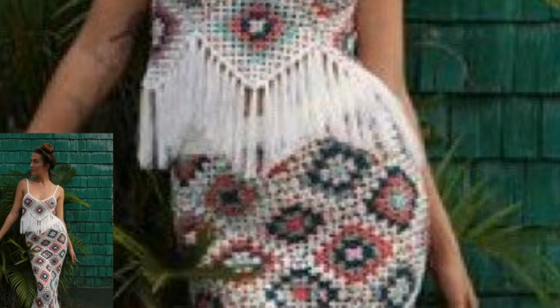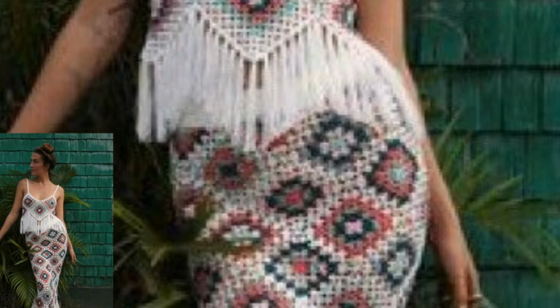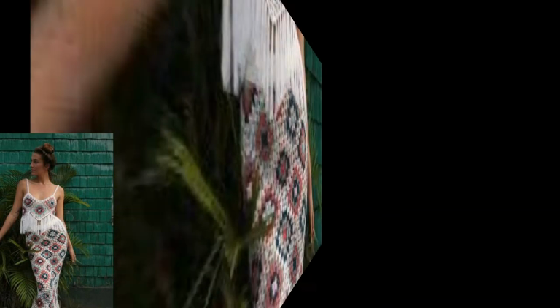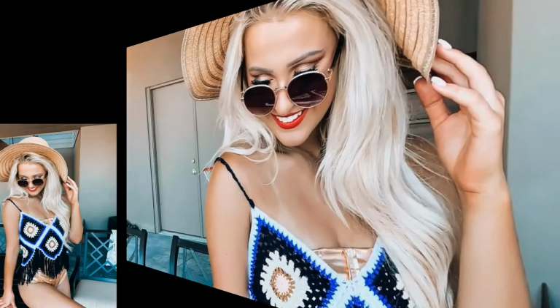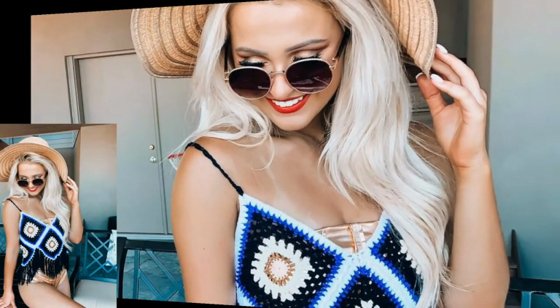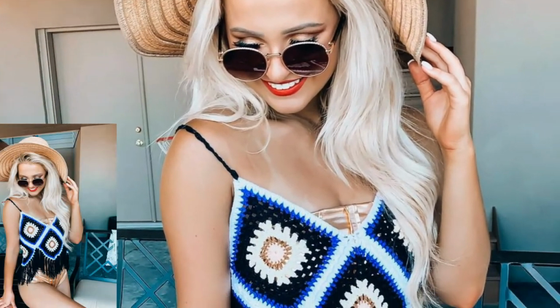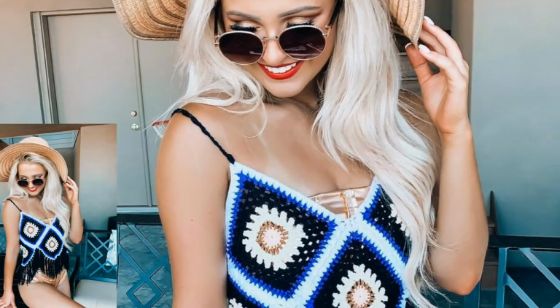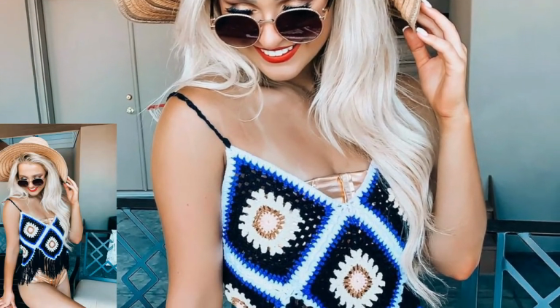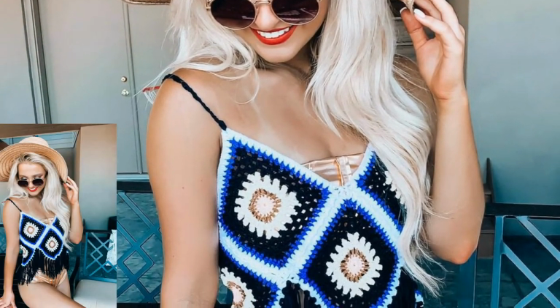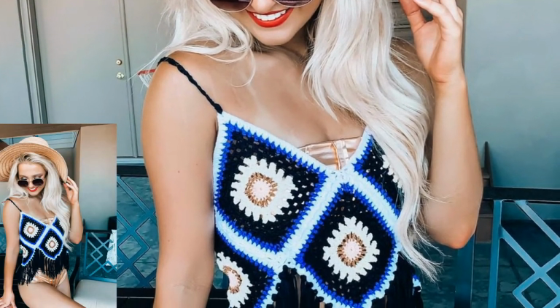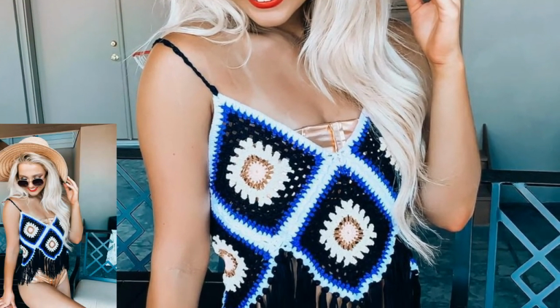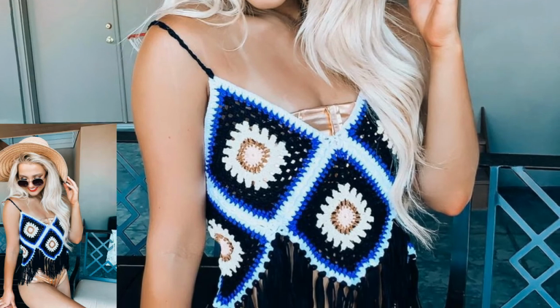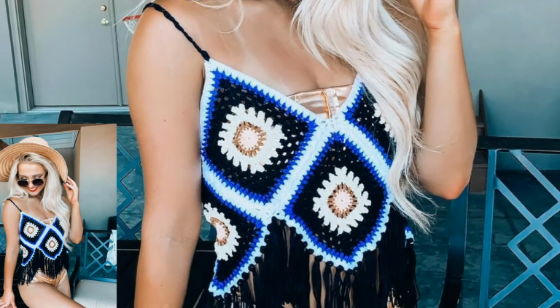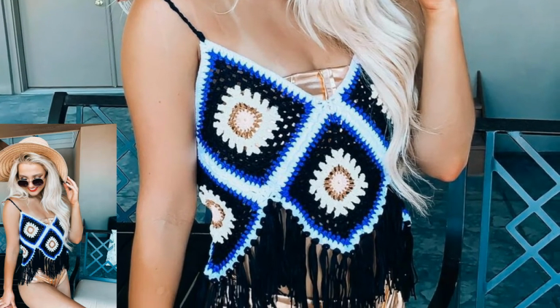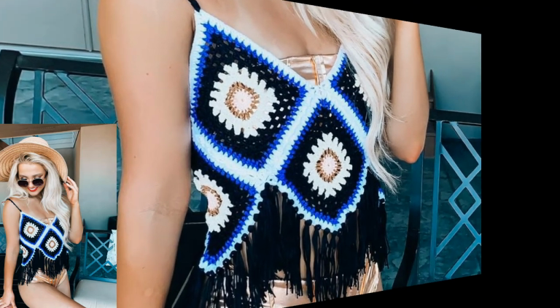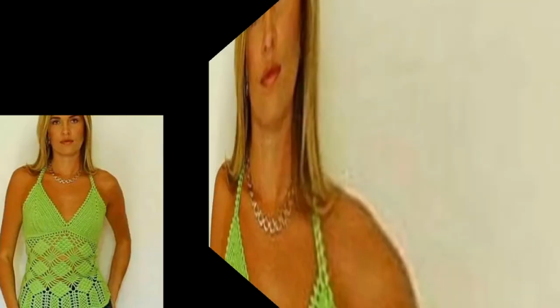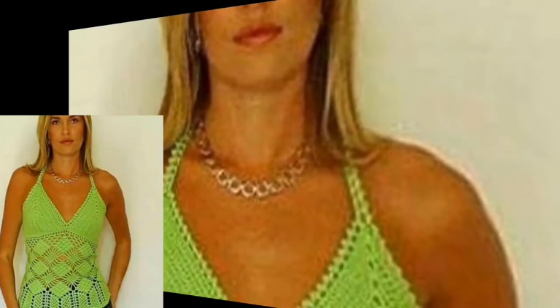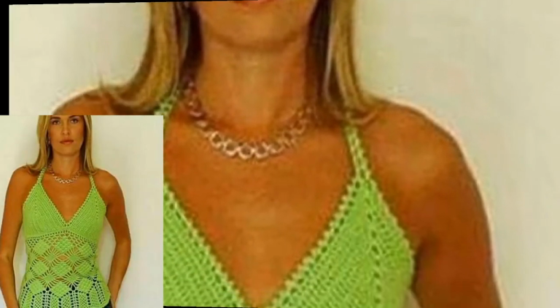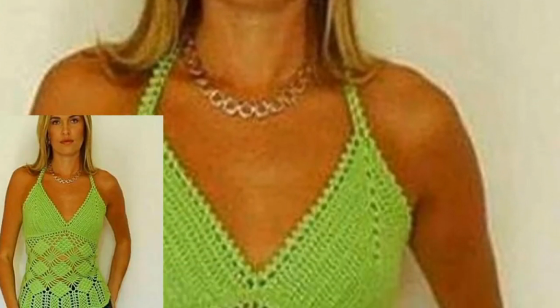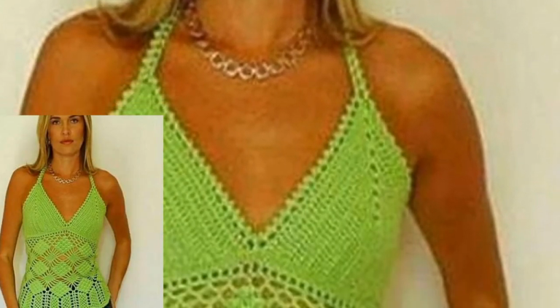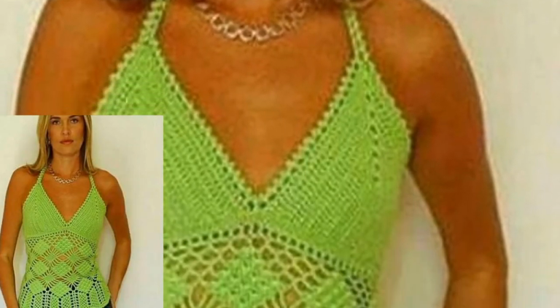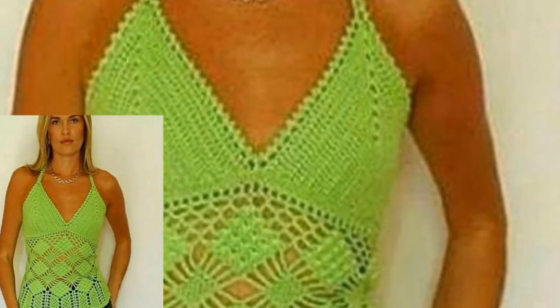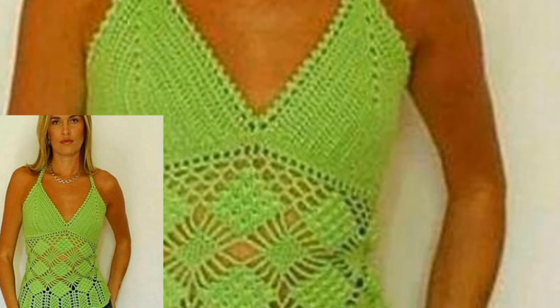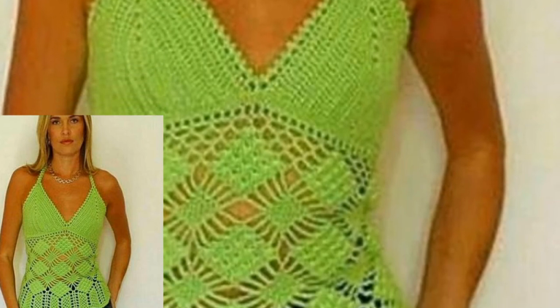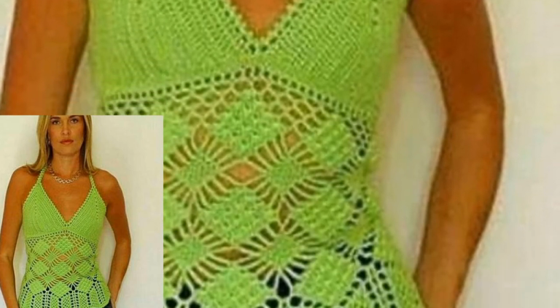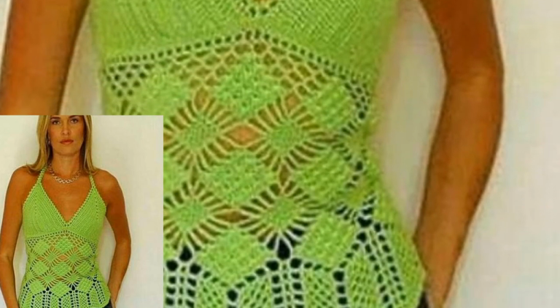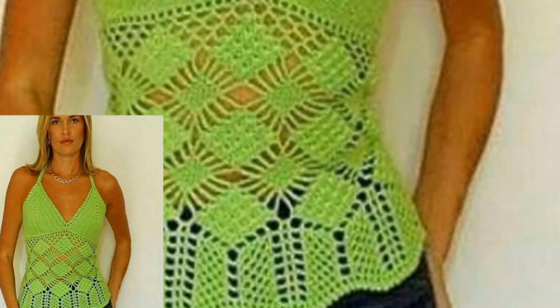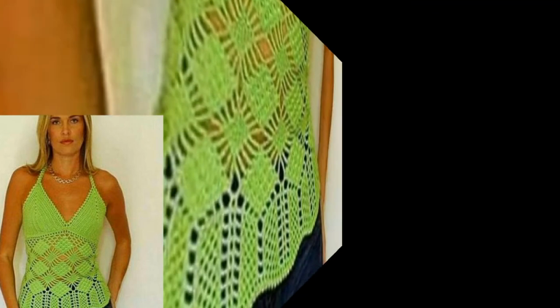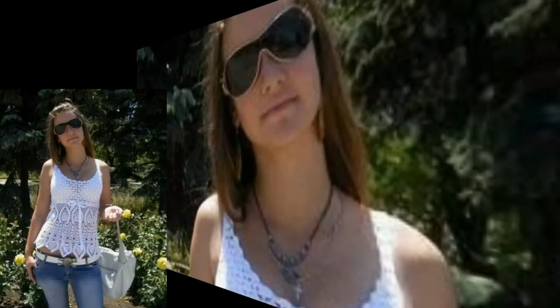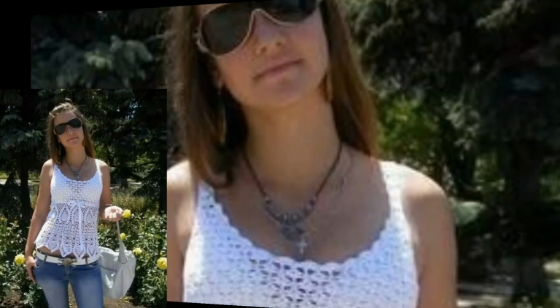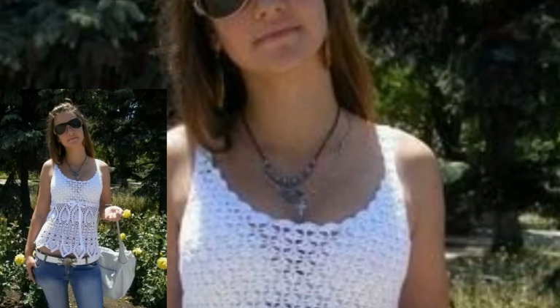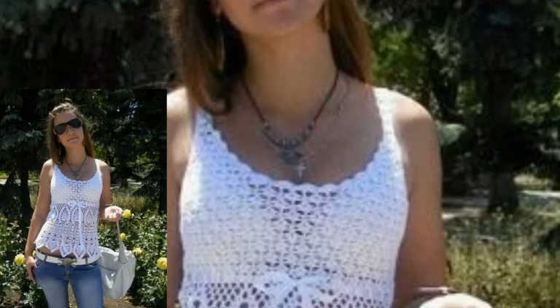All the designs are so stunning and more useful. Viewers, in this video you will get many useful ideas and many useful designs of crochet crop tops. We have different designs and stylish crop tops.